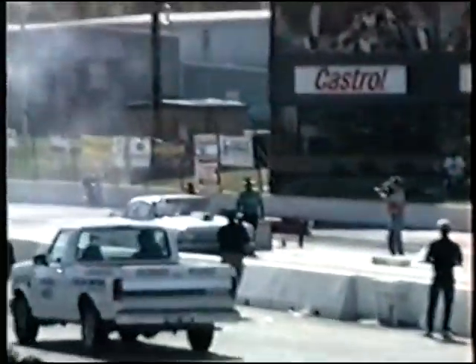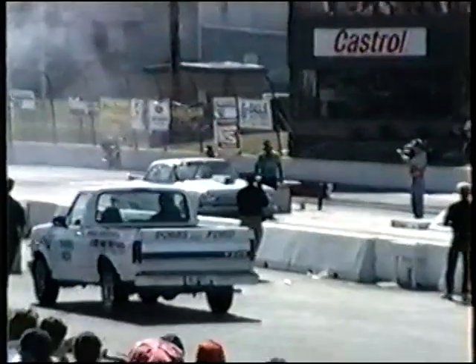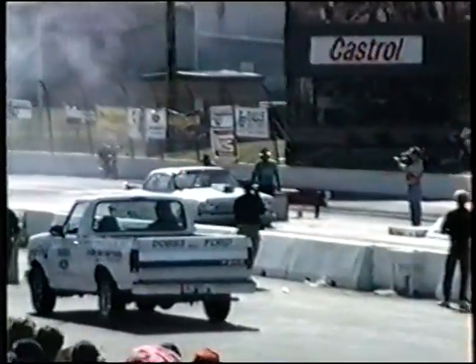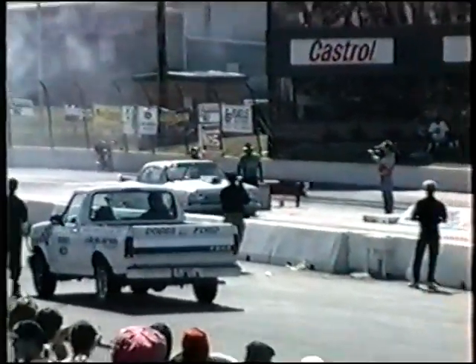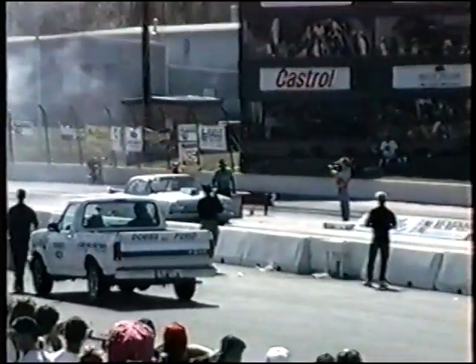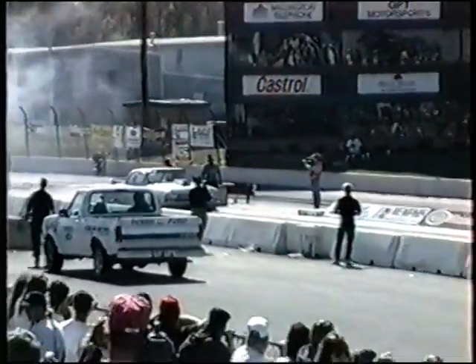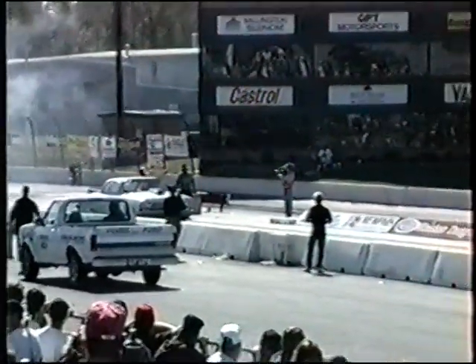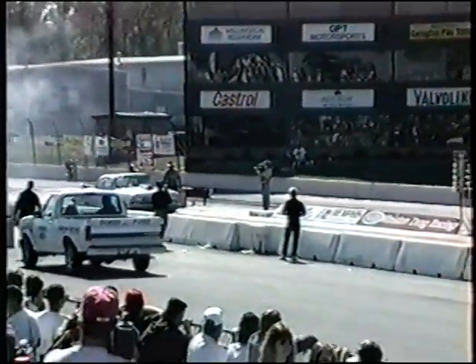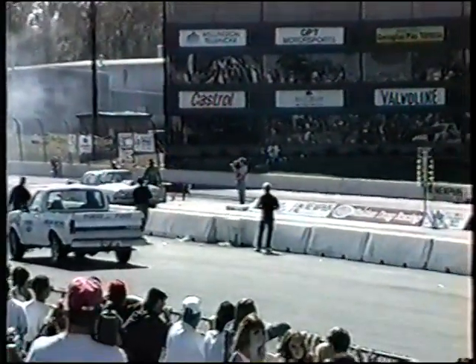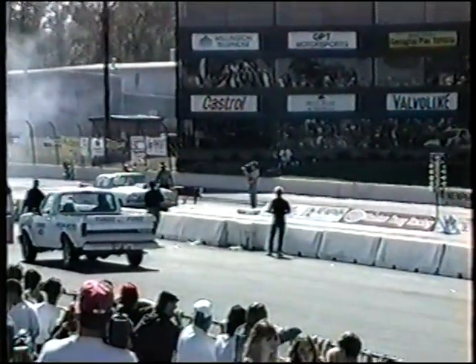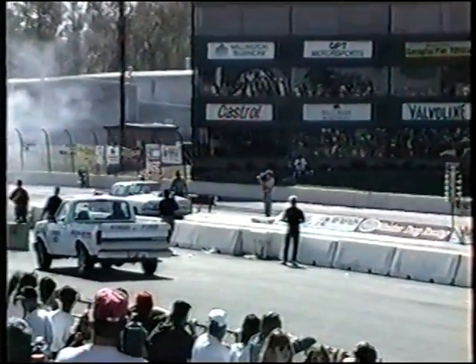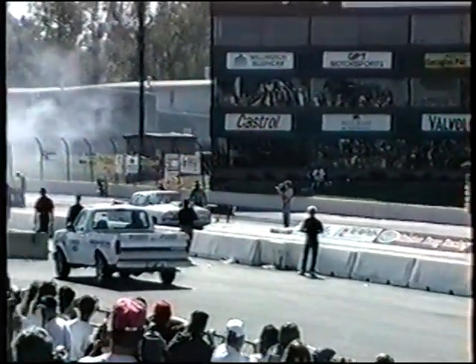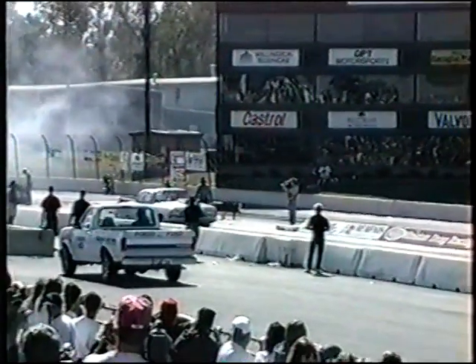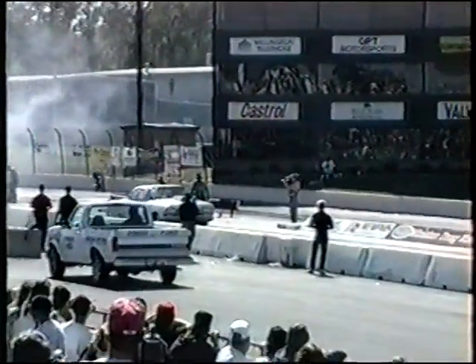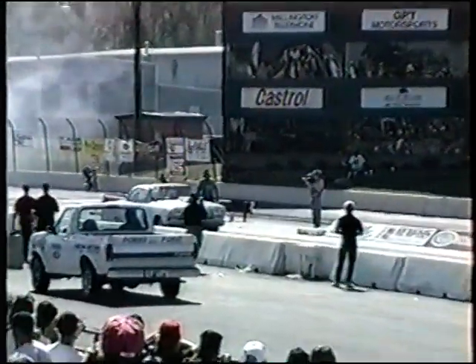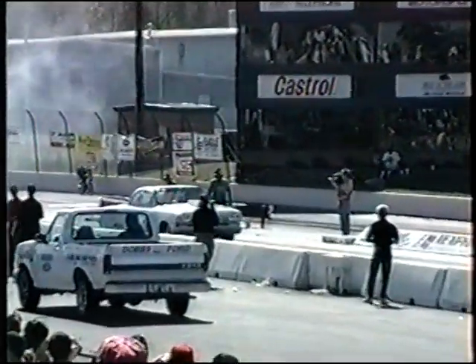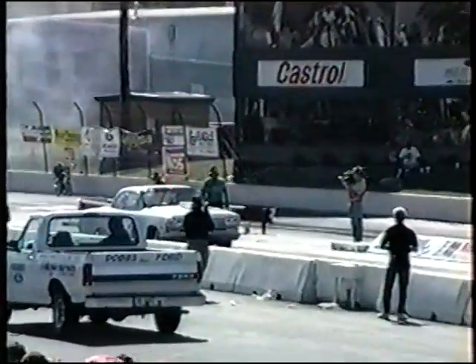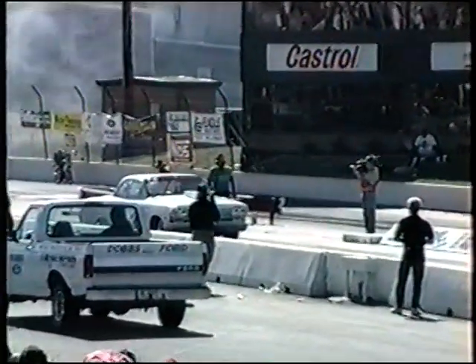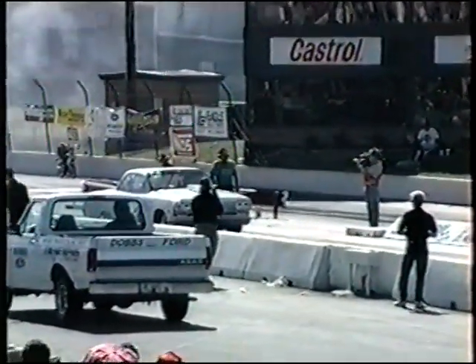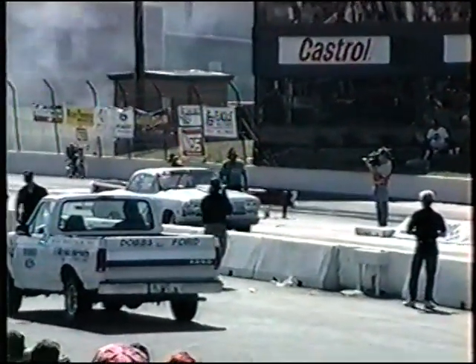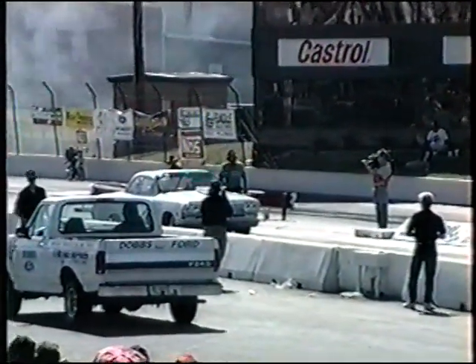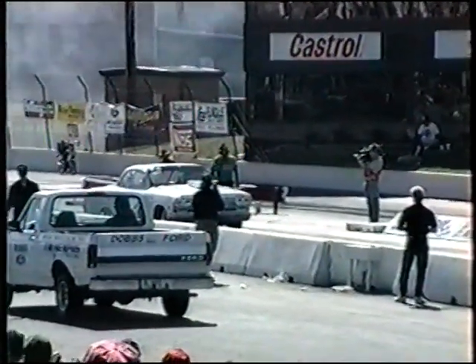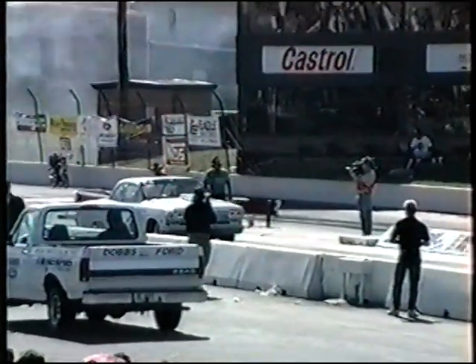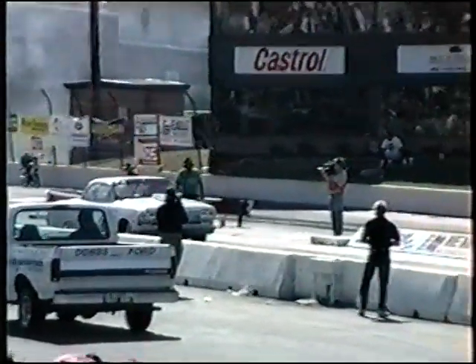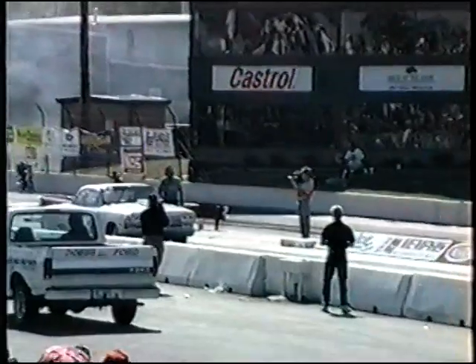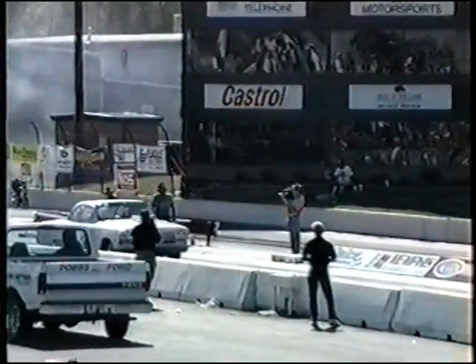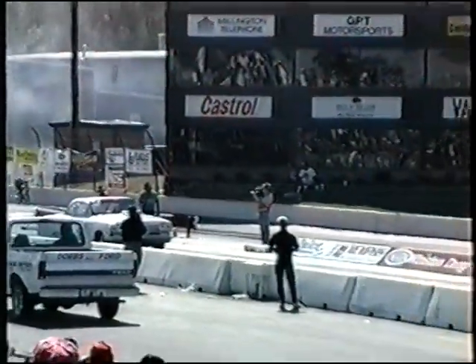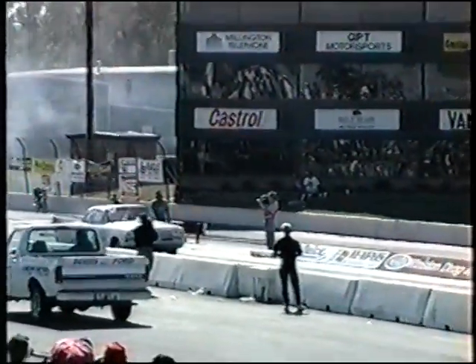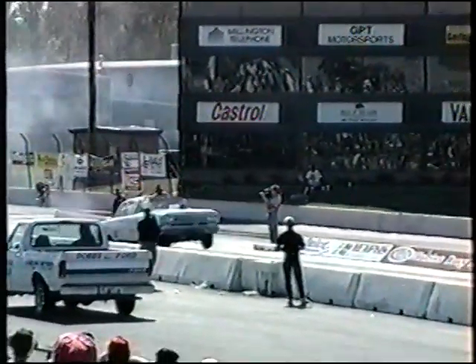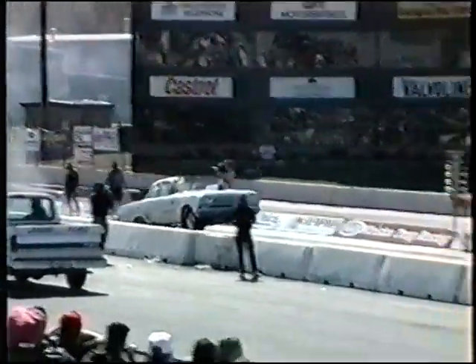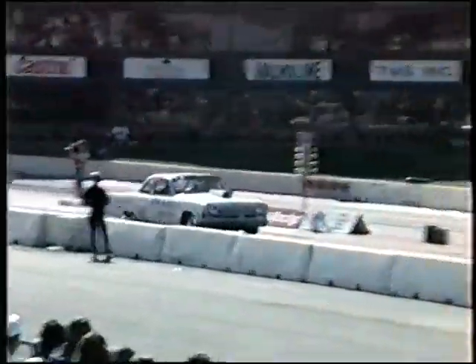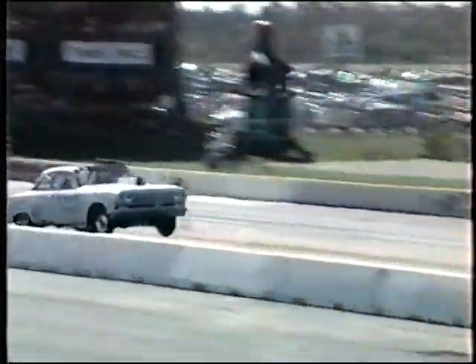So check this out — the Hillside Oil Company-sponsored Old Reliable II, Jim Sellers the driver, ready to pull in. Look at those wheels in the air!